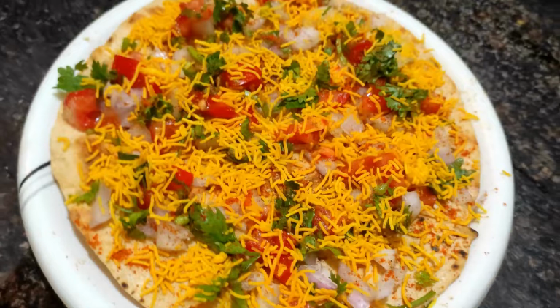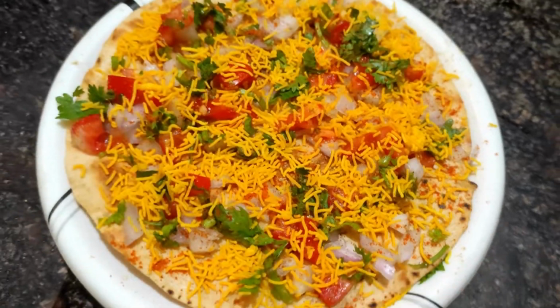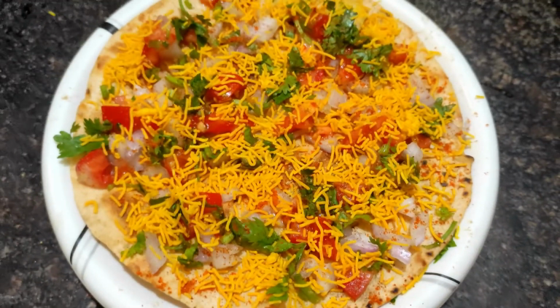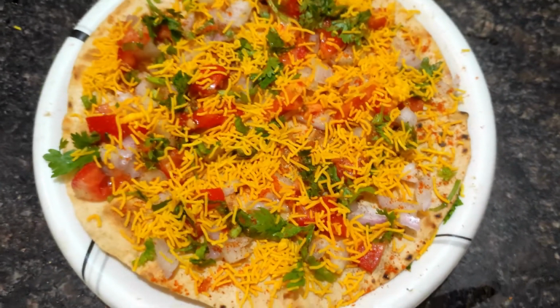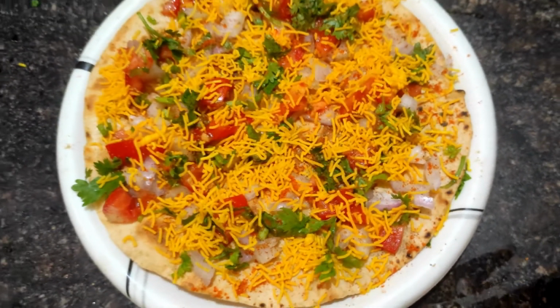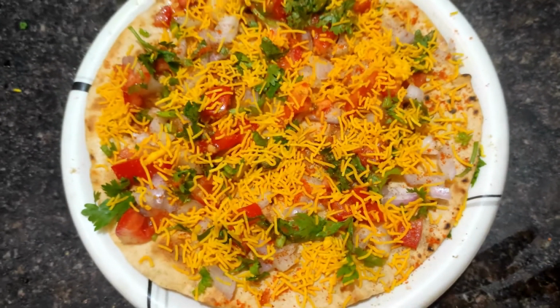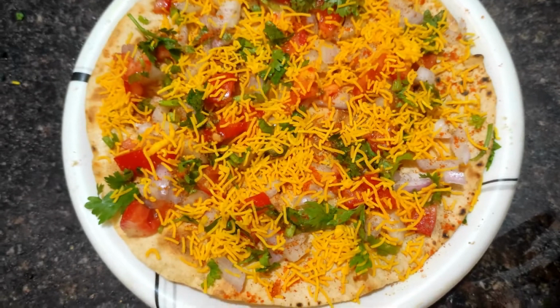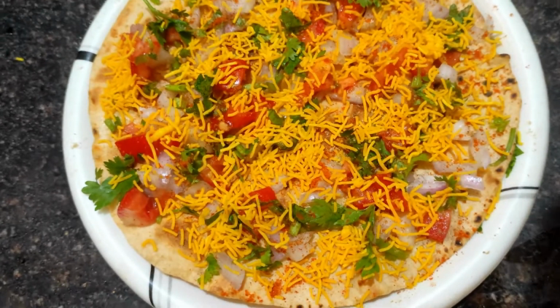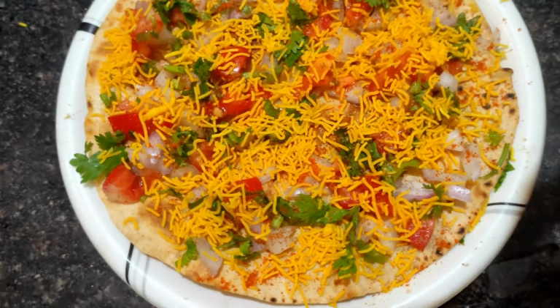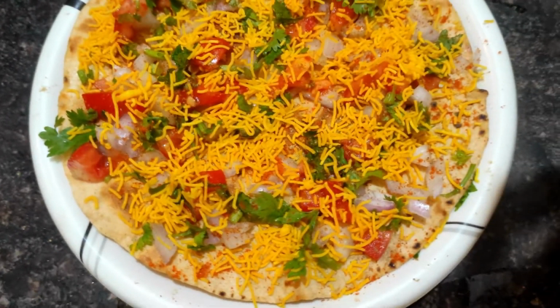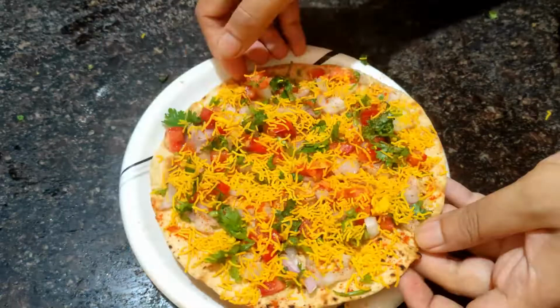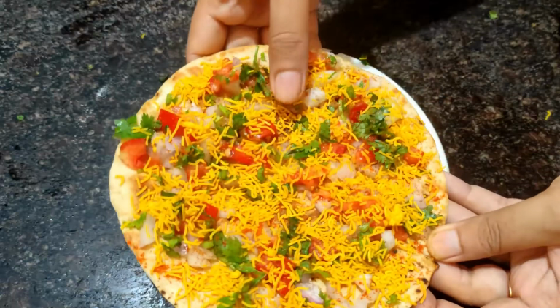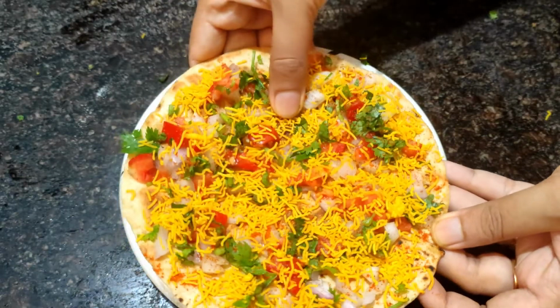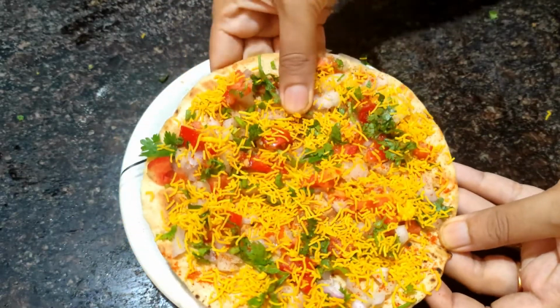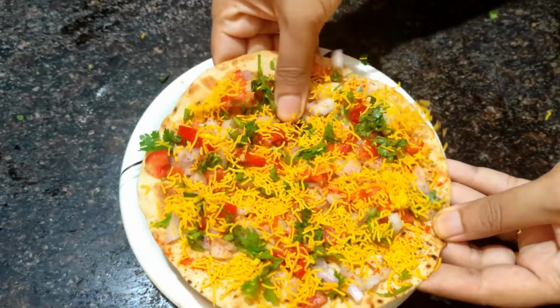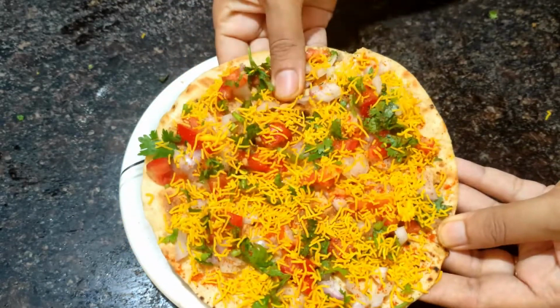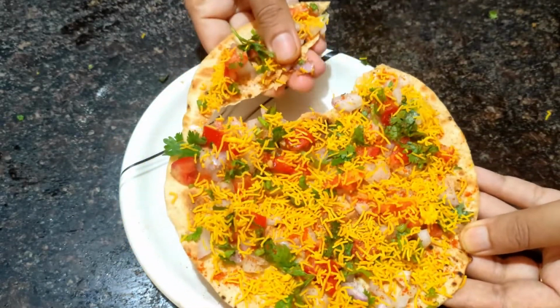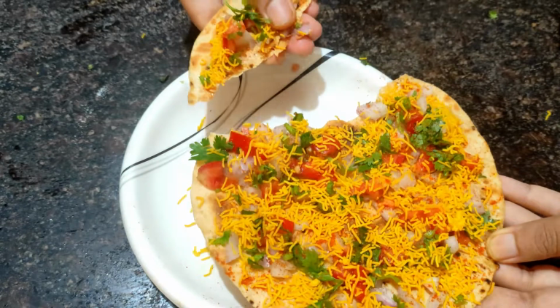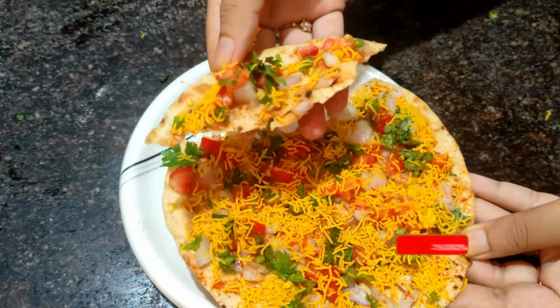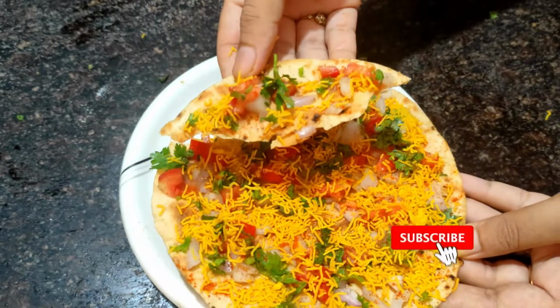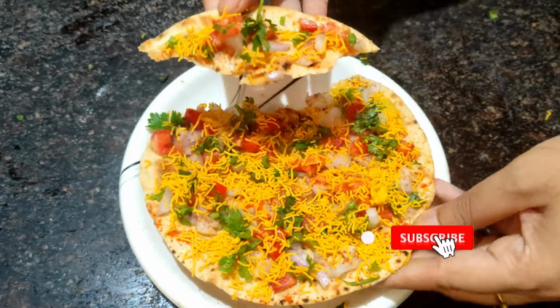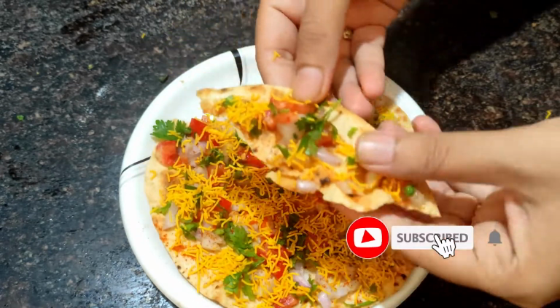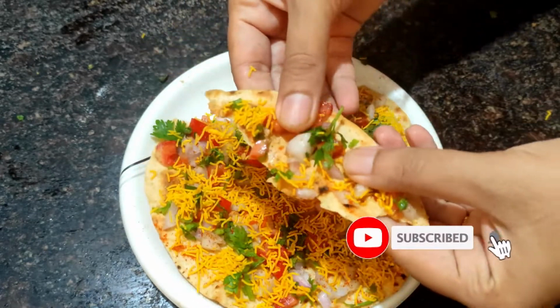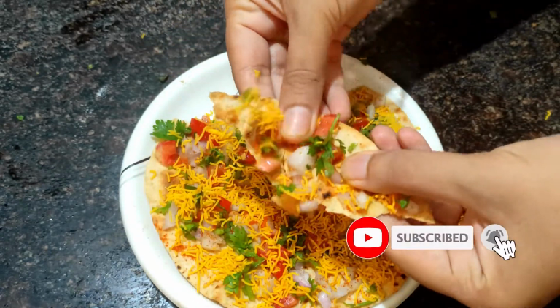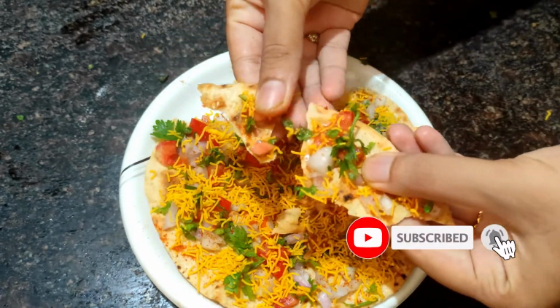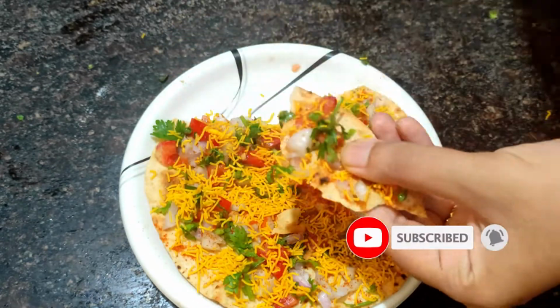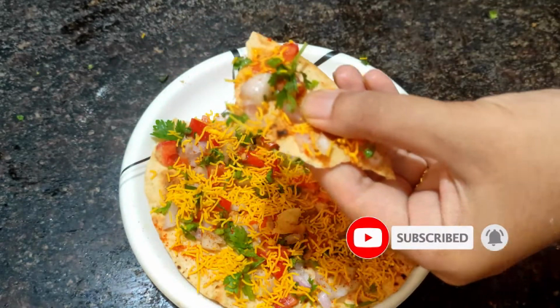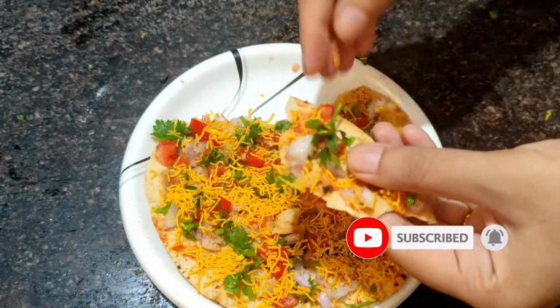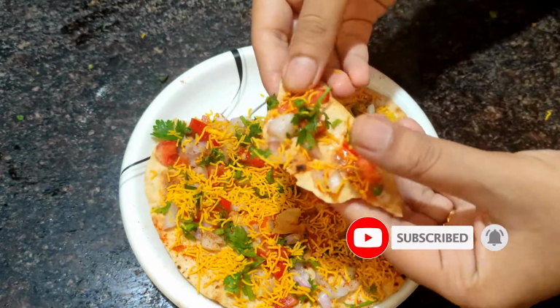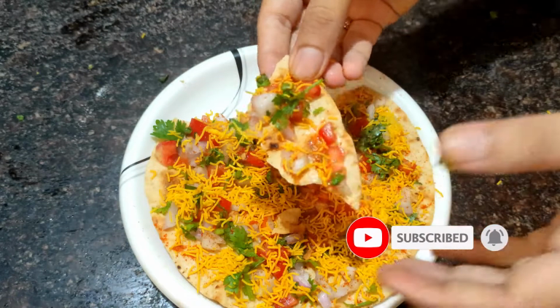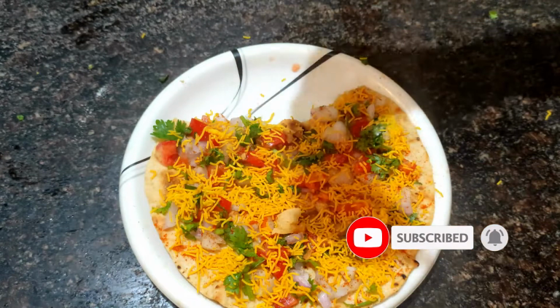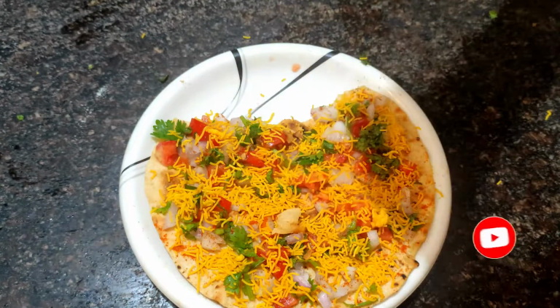Use the same ingredients for this recipe. Try this simple recipe. Please like, share, and subscribe. Thank you.